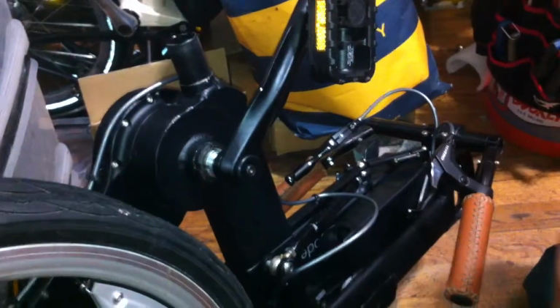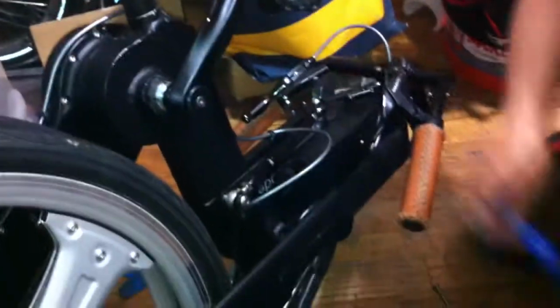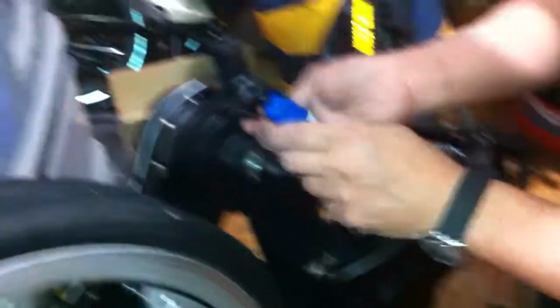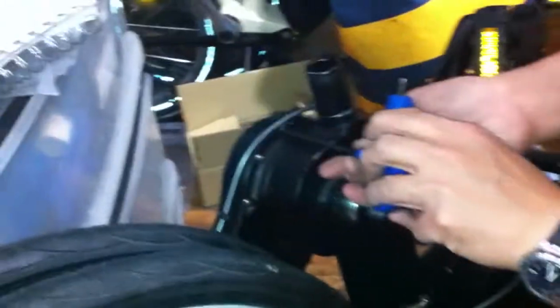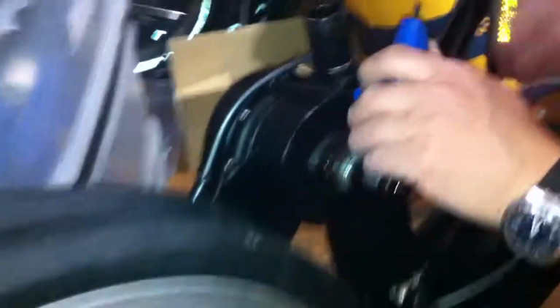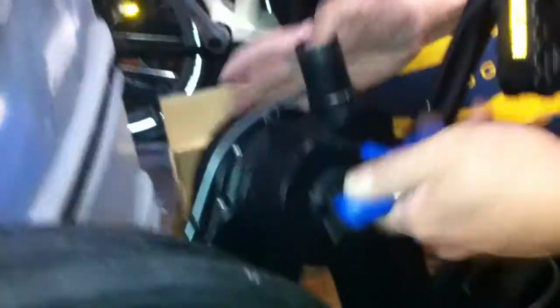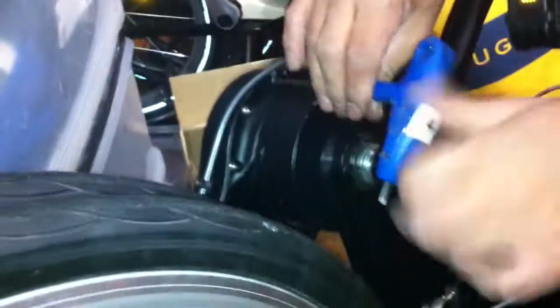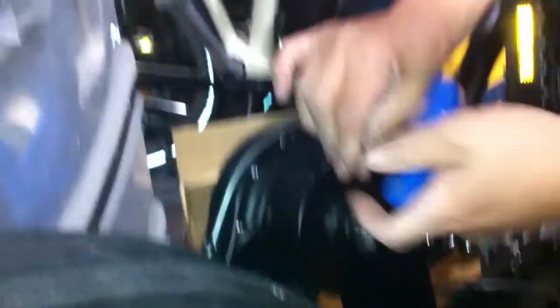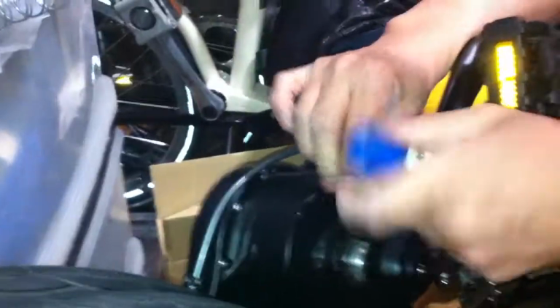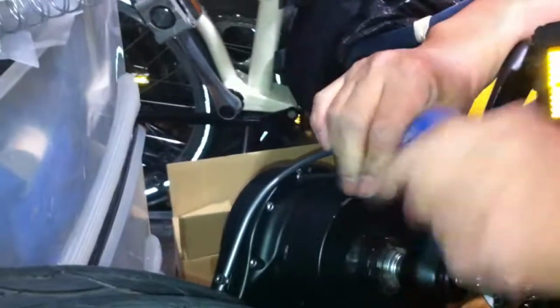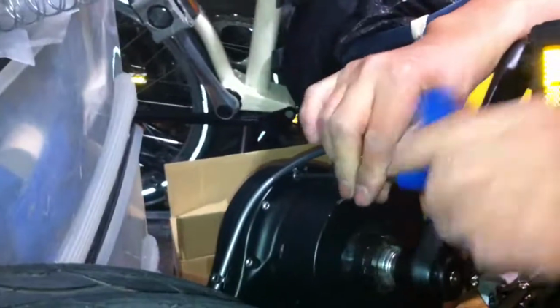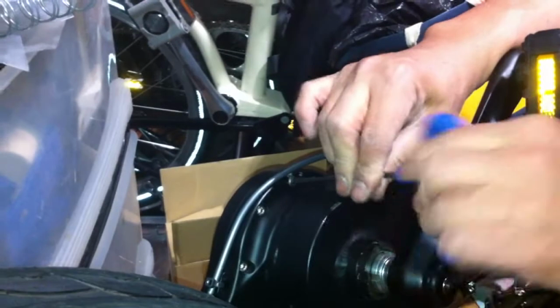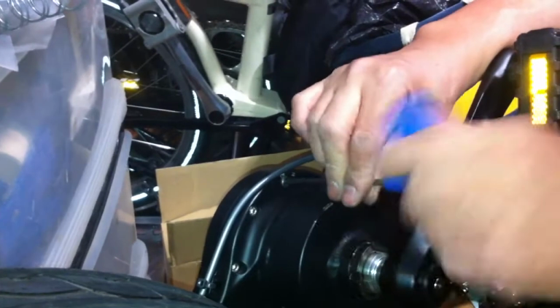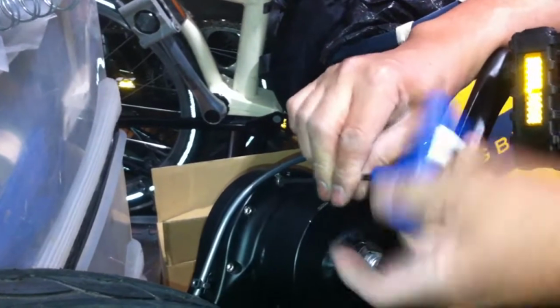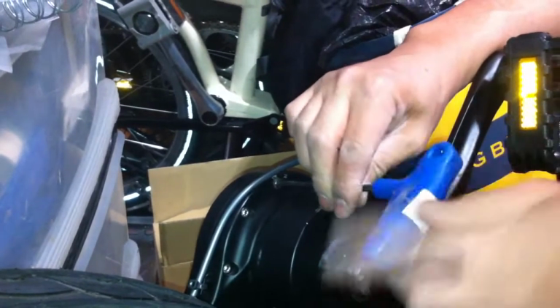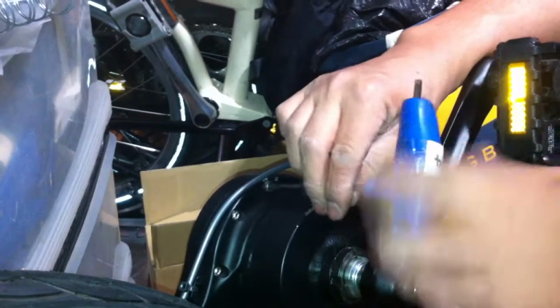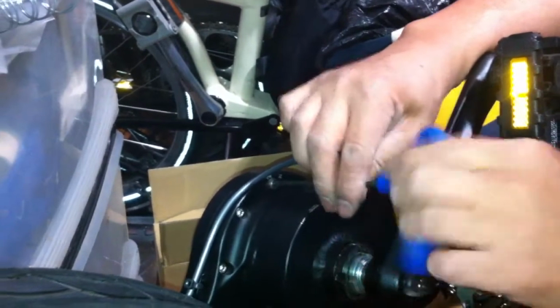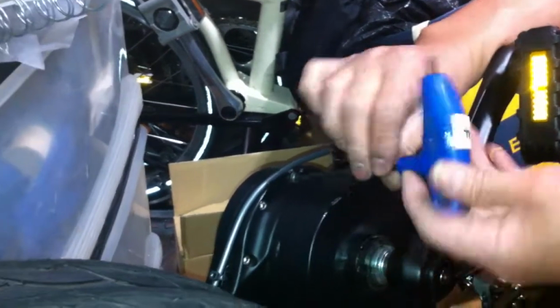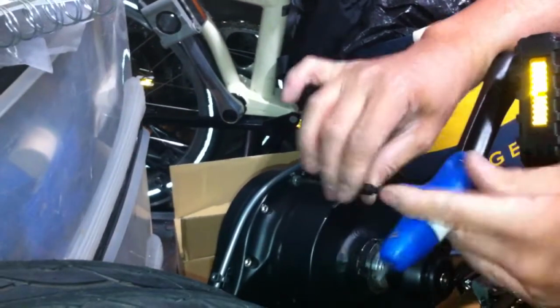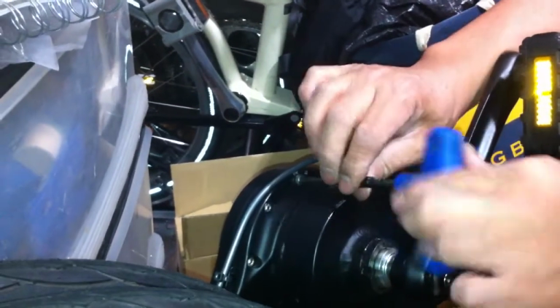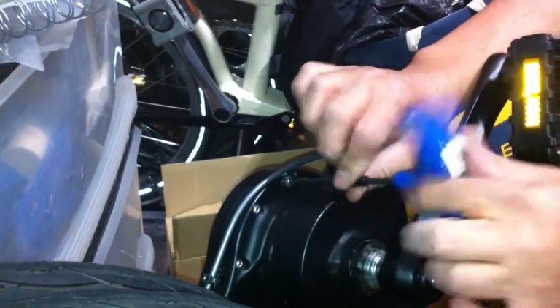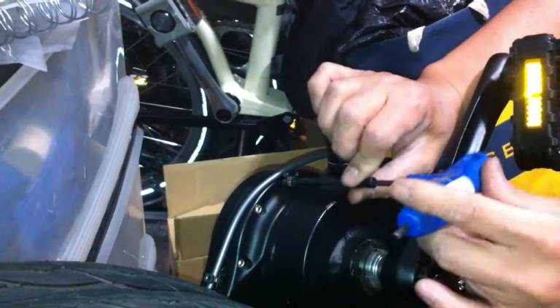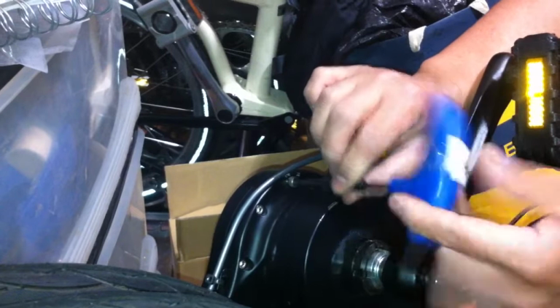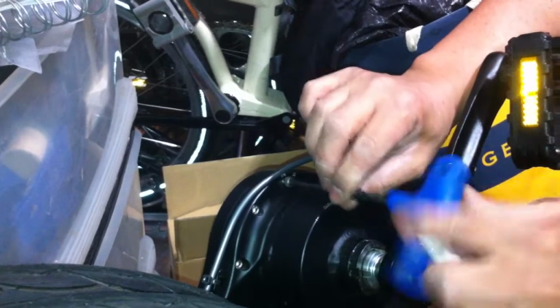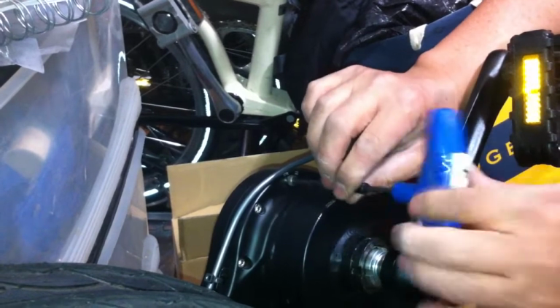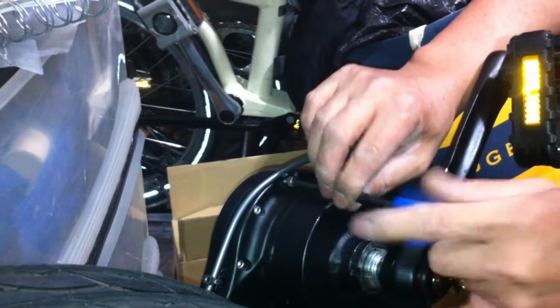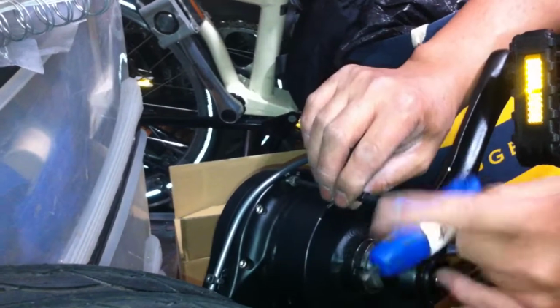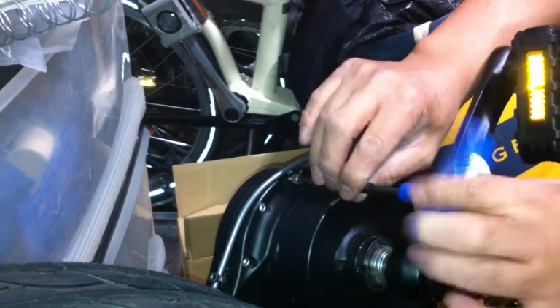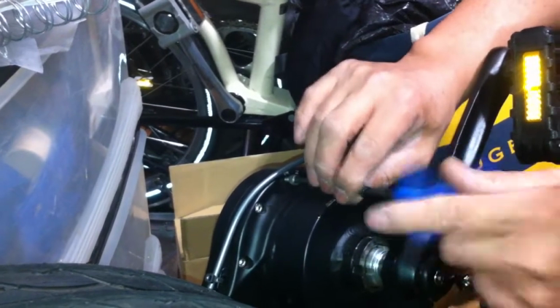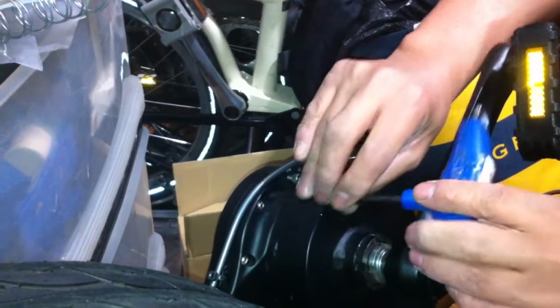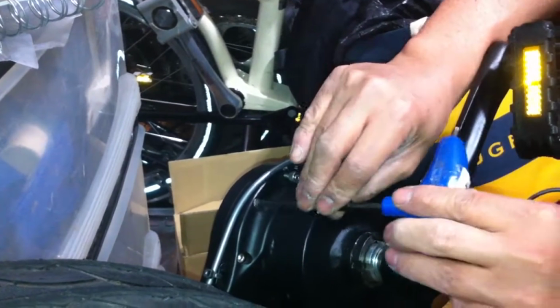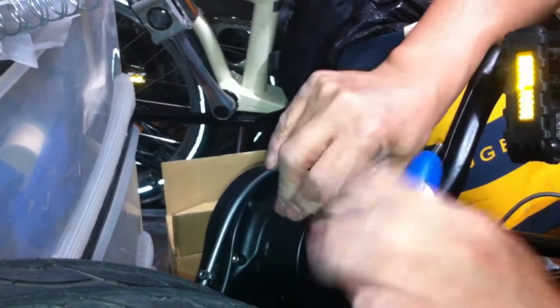So it's quite simple. All you have to do is just take the Allen bolt off, as you can see. Very, very easy to do. Okay, that's one. And then you do the other one.